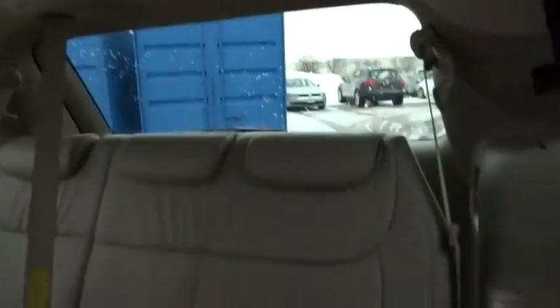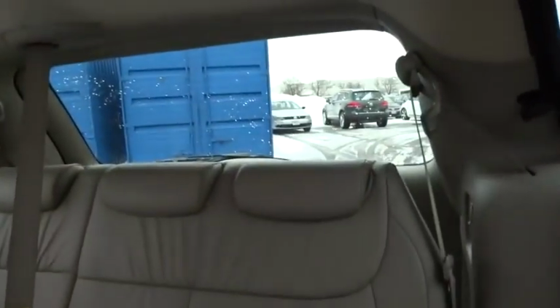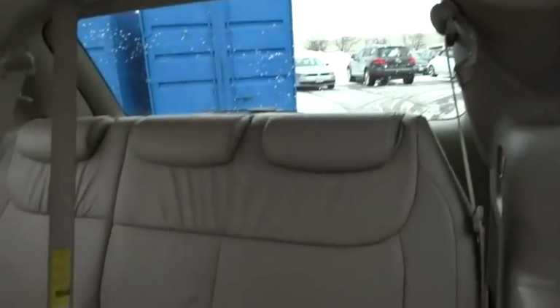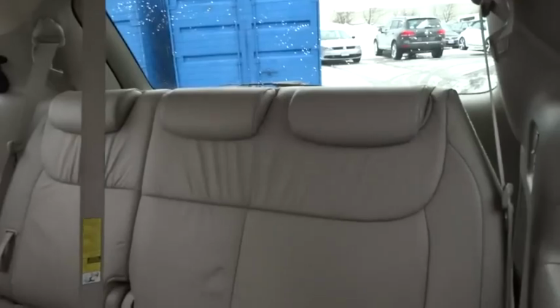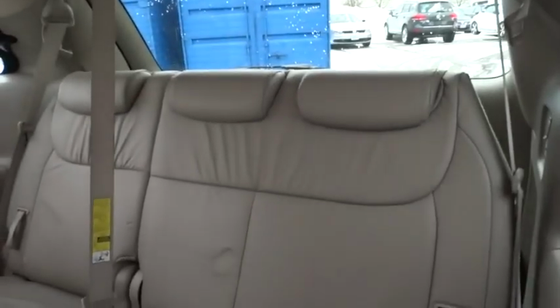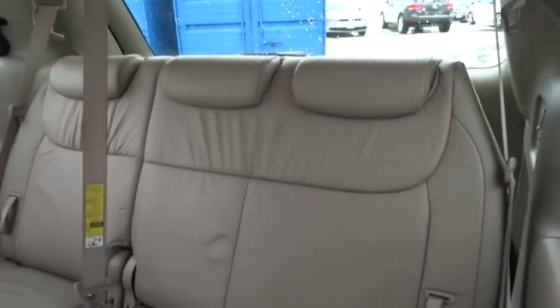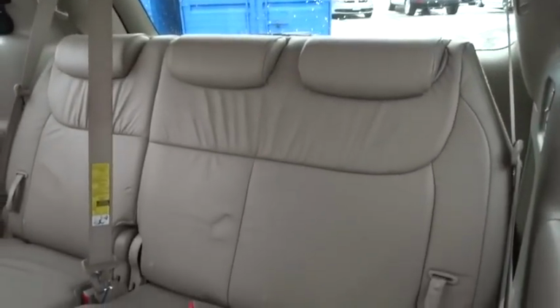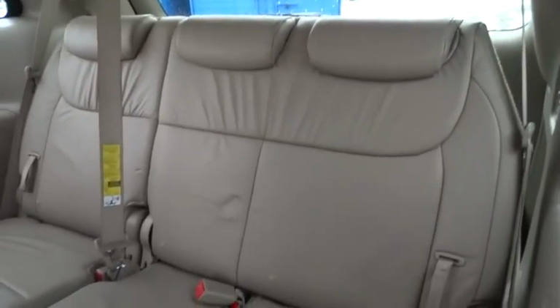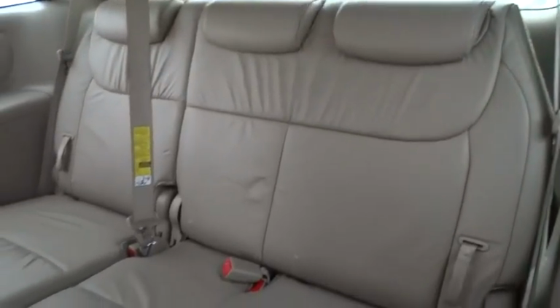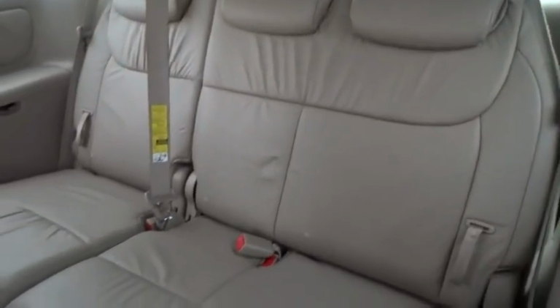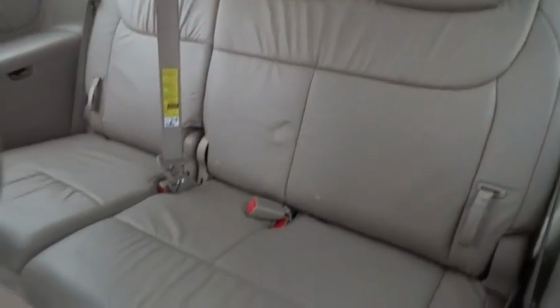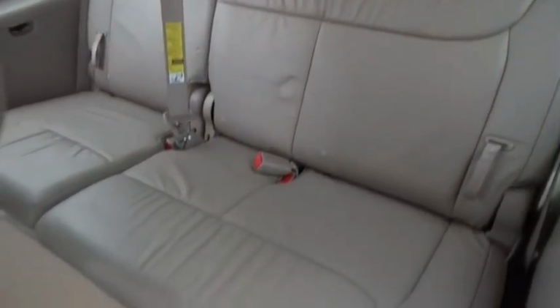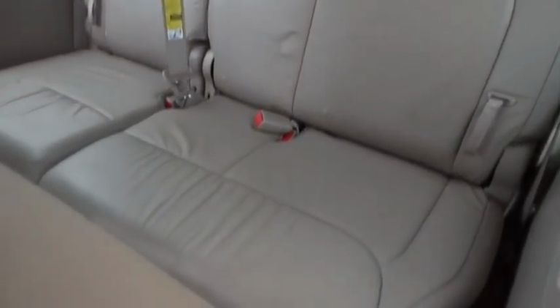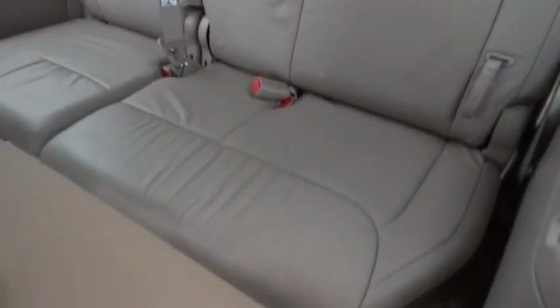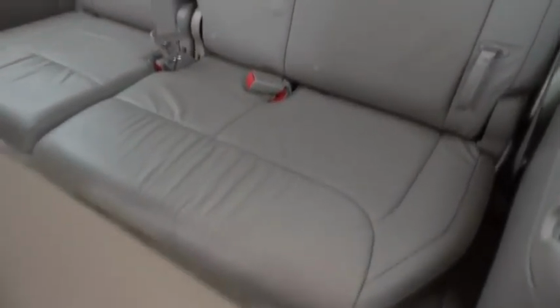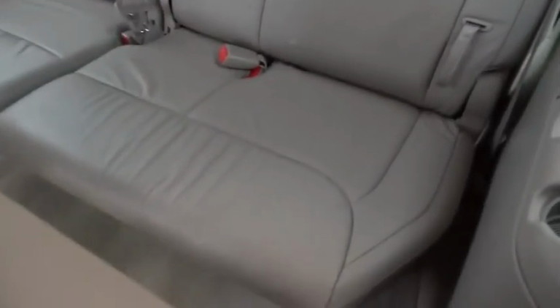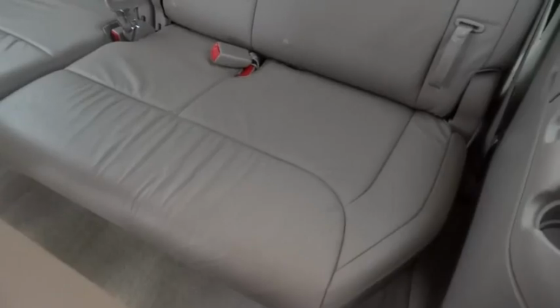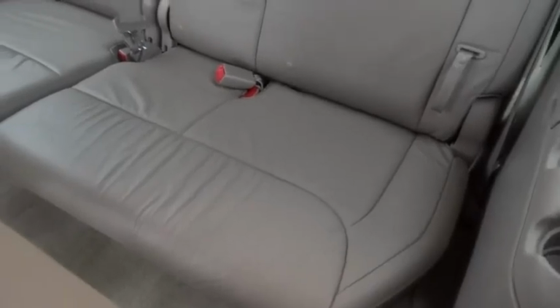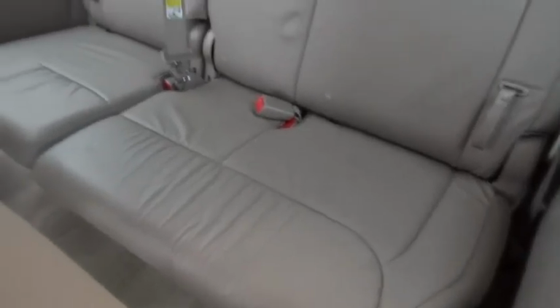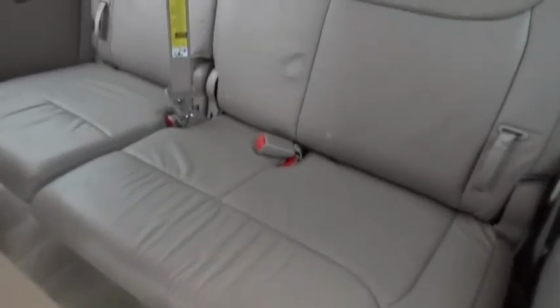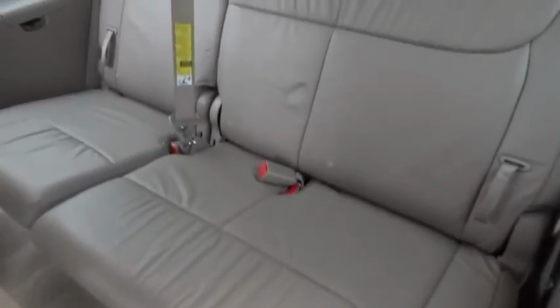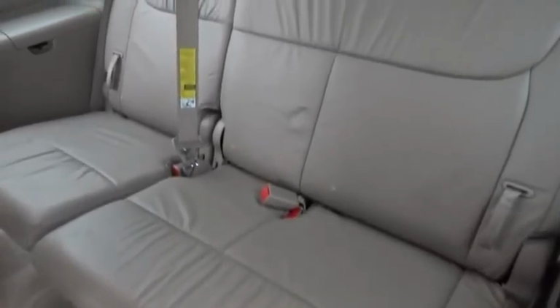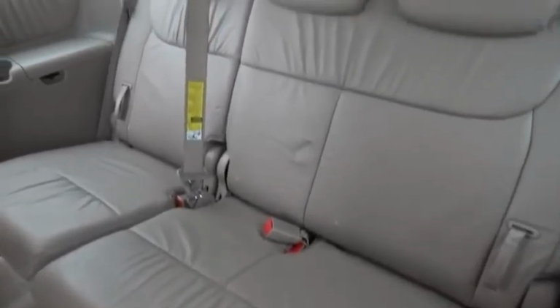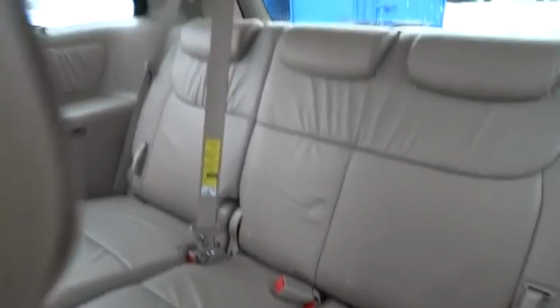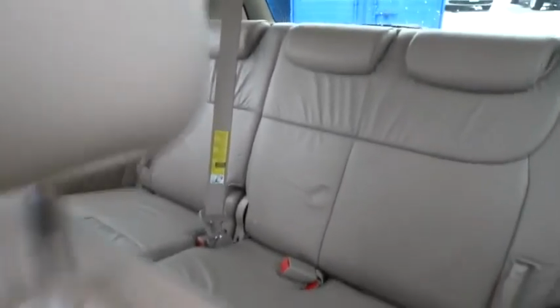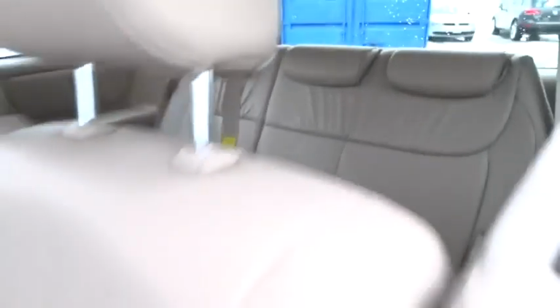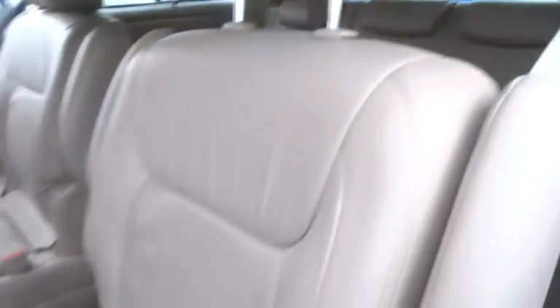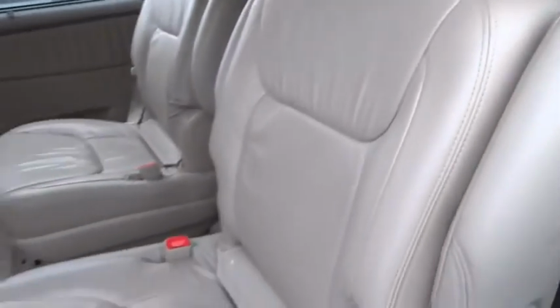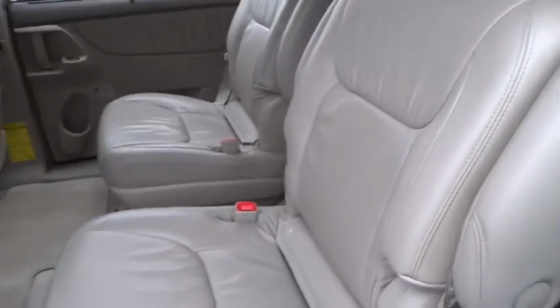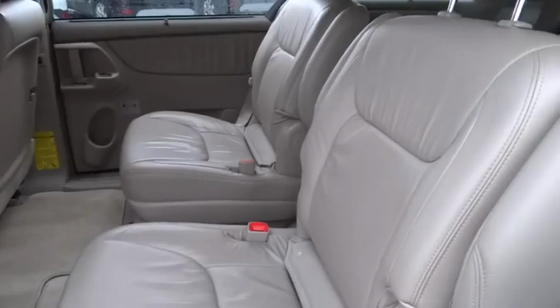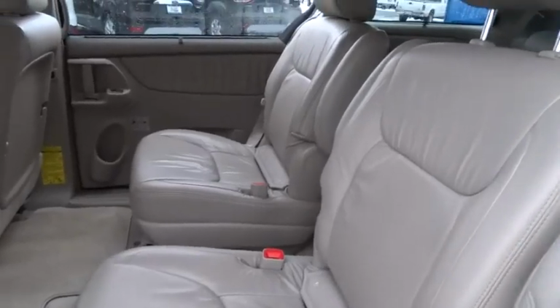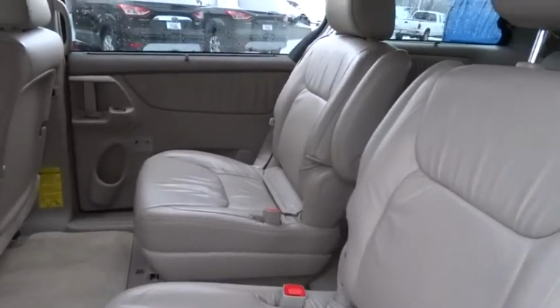Stability control, anti-lock braking system, steering wheel audio controls, traction control, power passenger seat, power lift gate, CD changer, adjustable steering wheel, power steering.